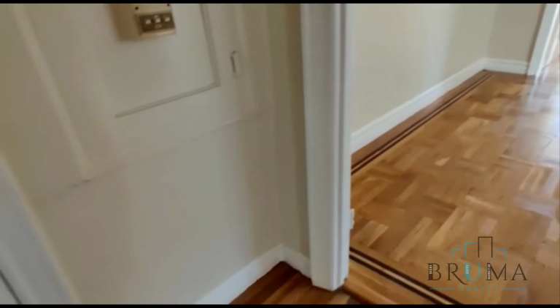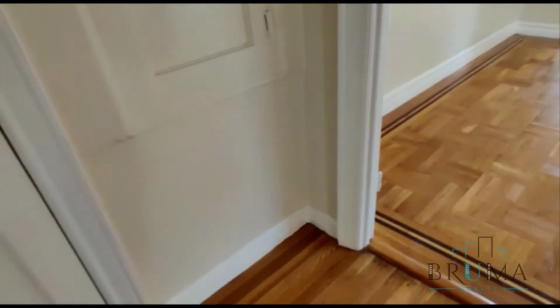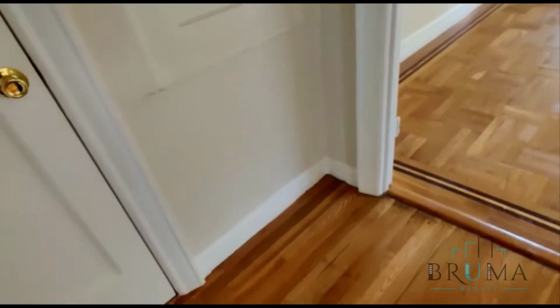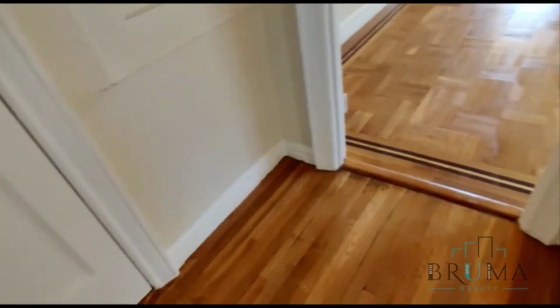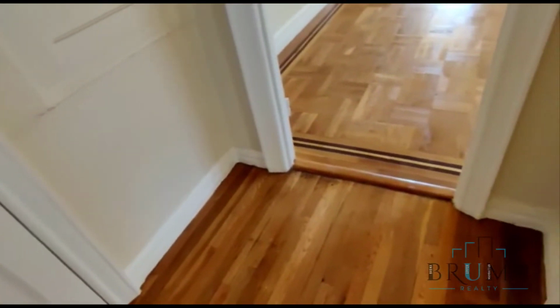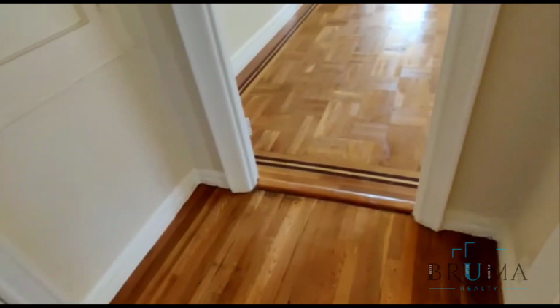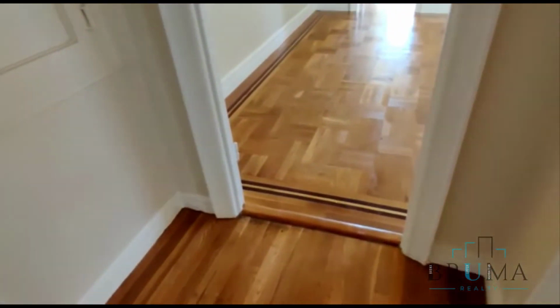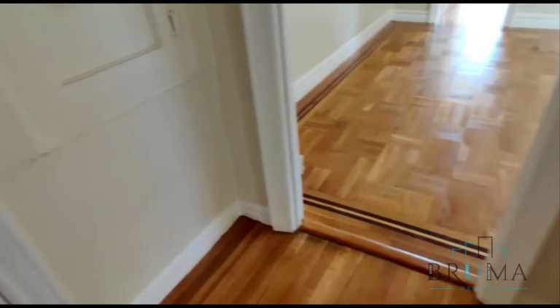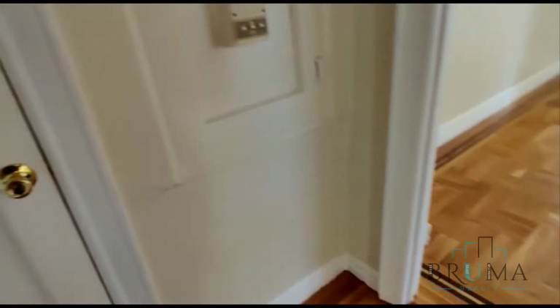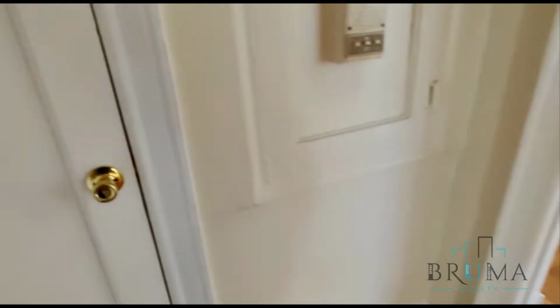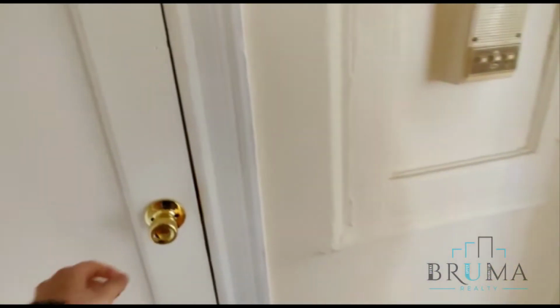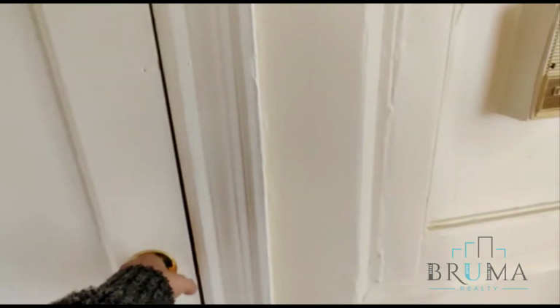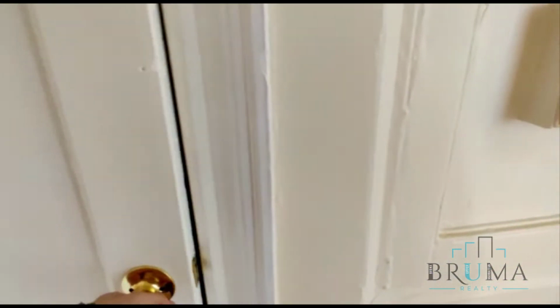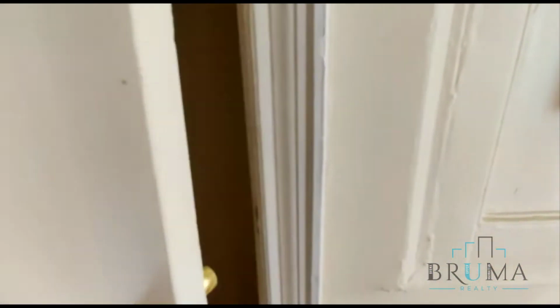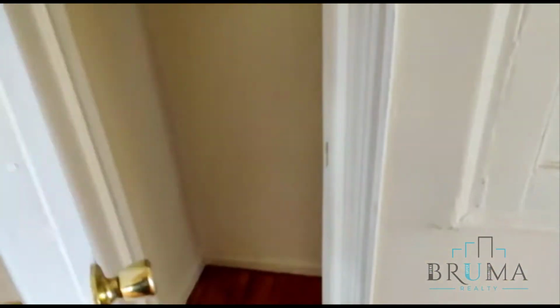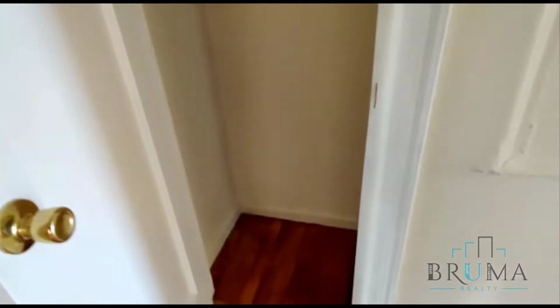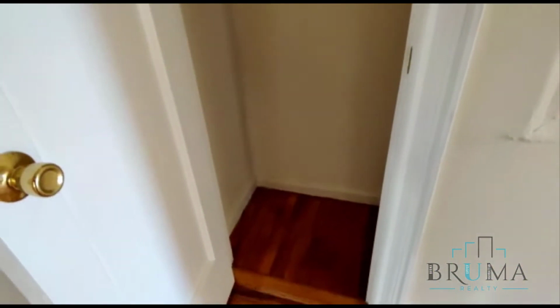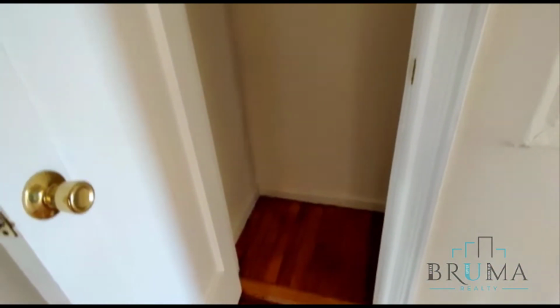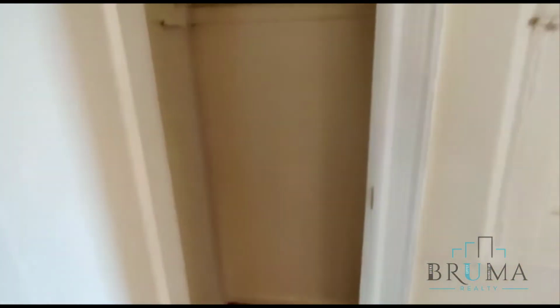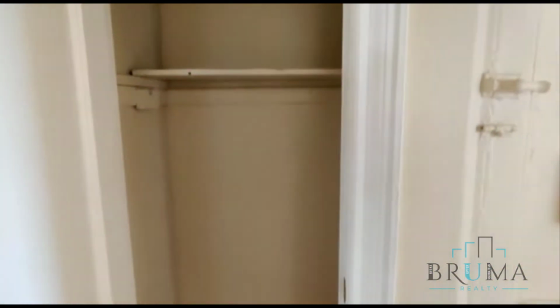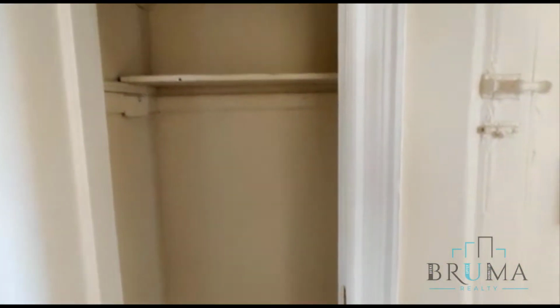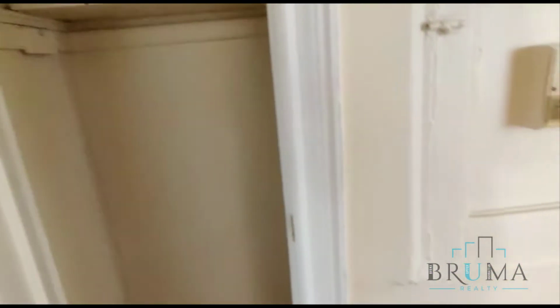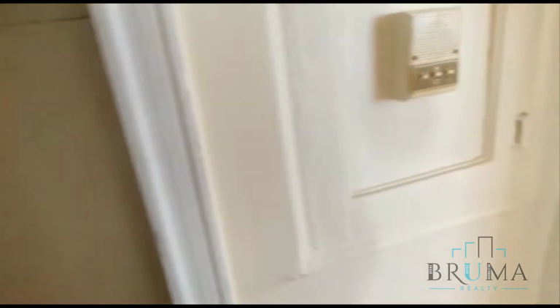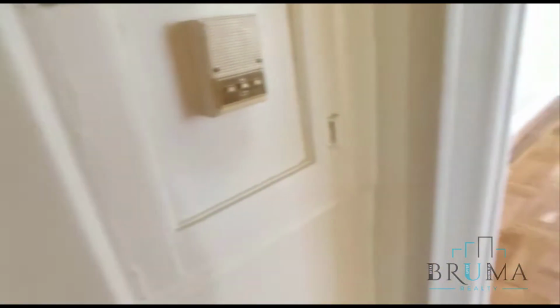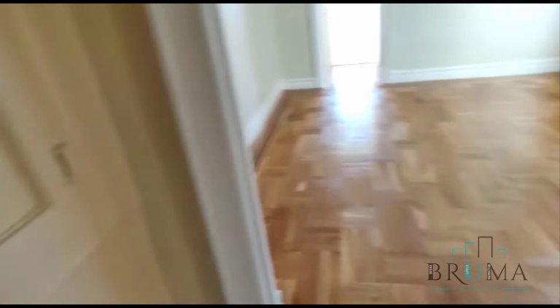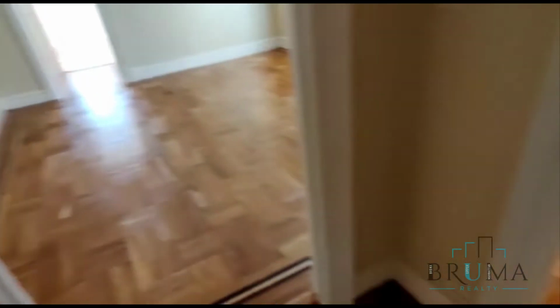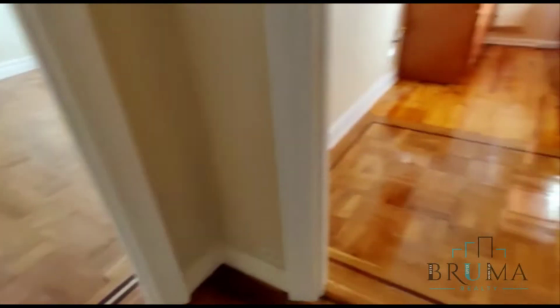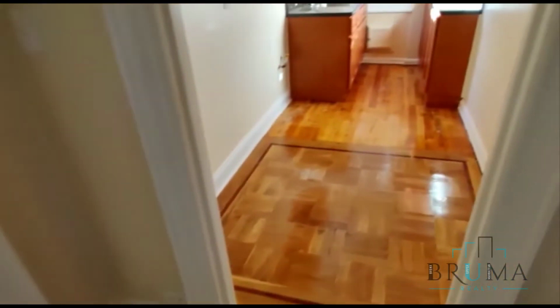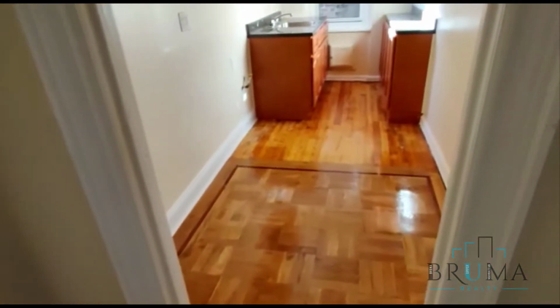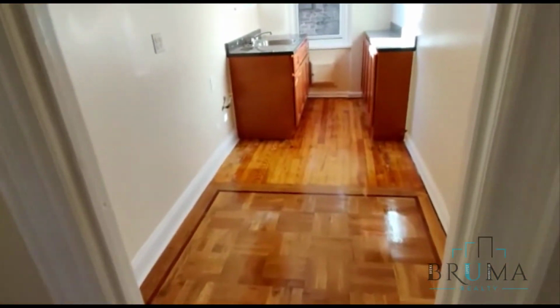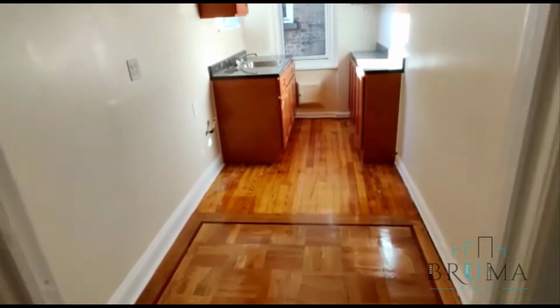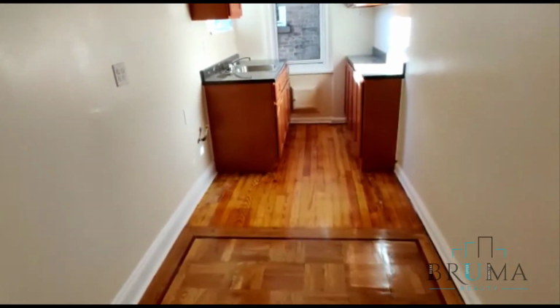When you enter, you have a small foyer area with a closet. On the right side you have the kitchen.